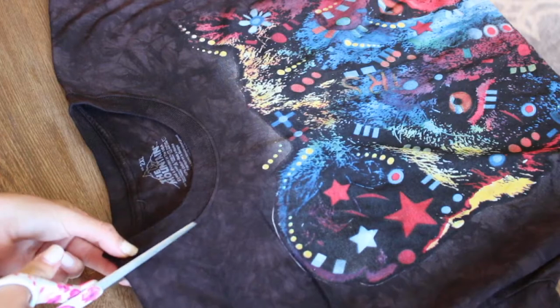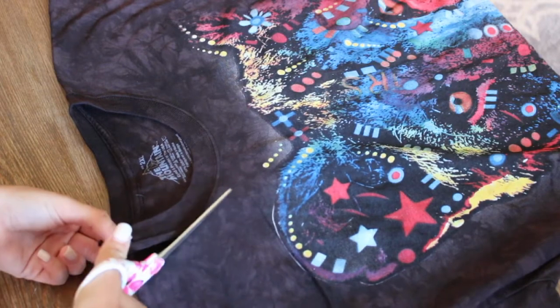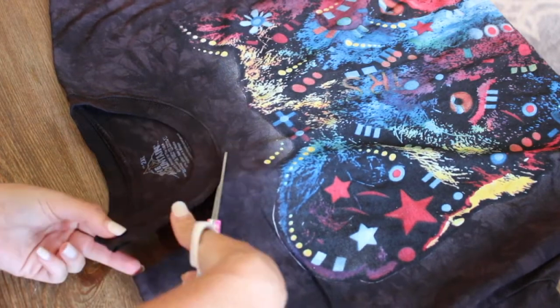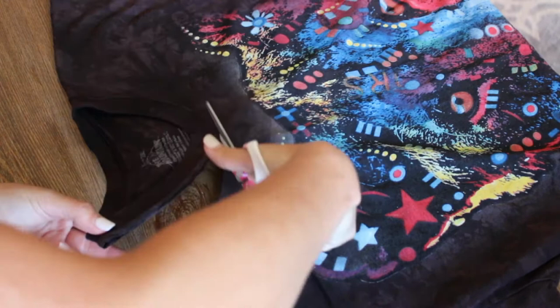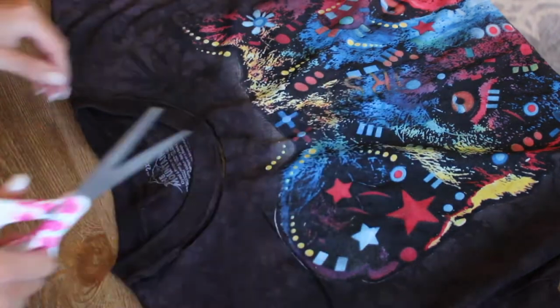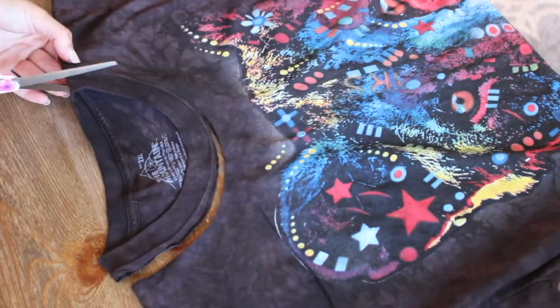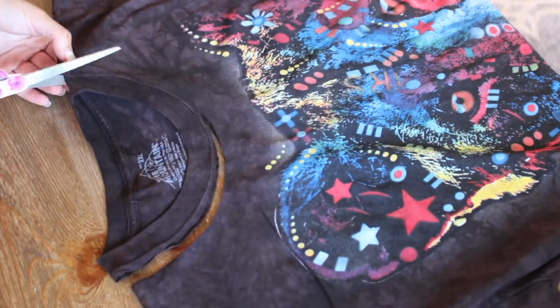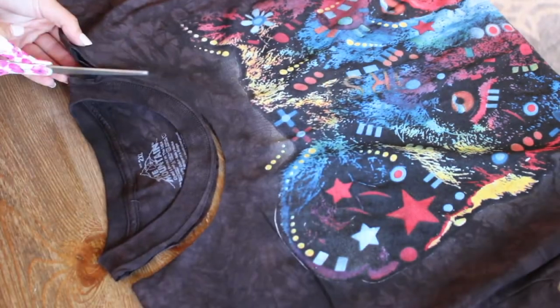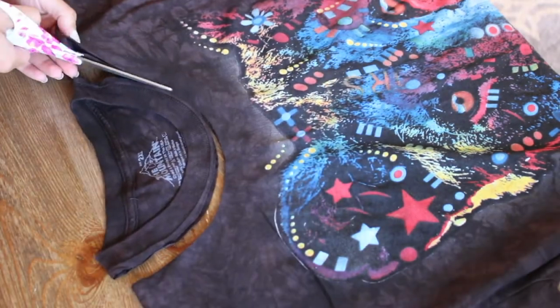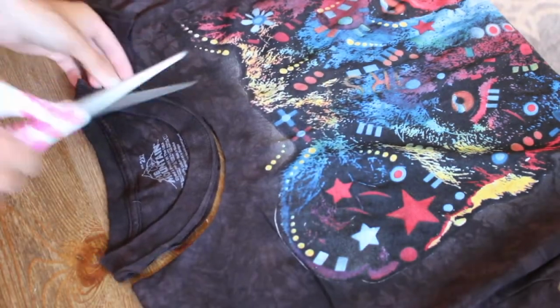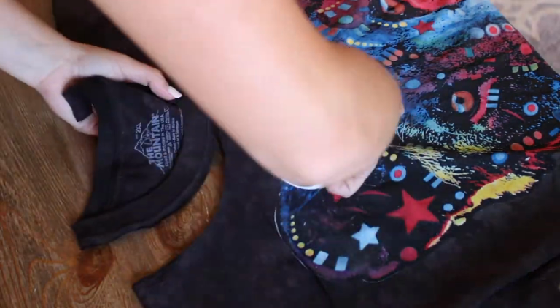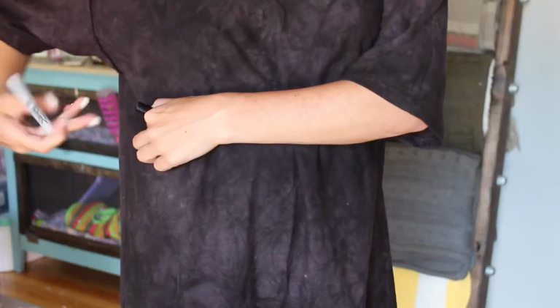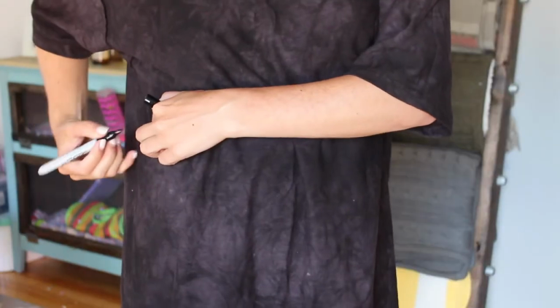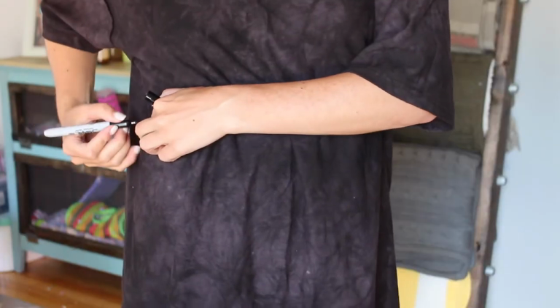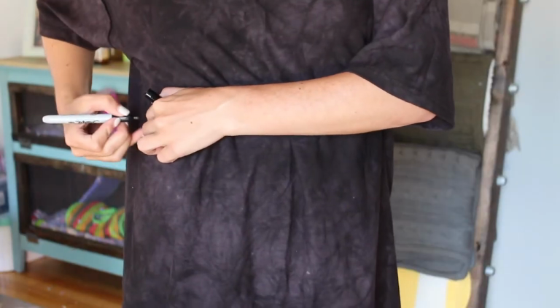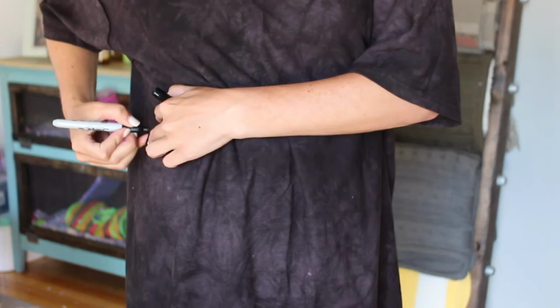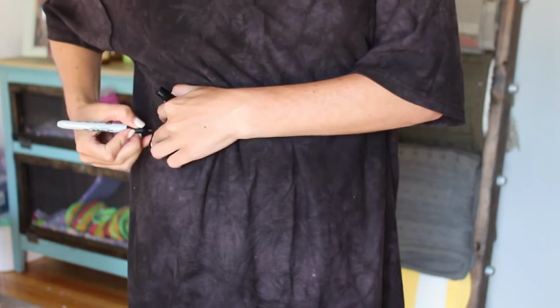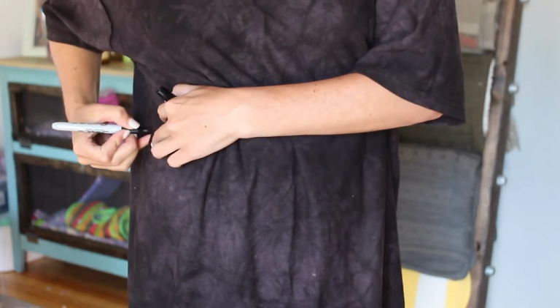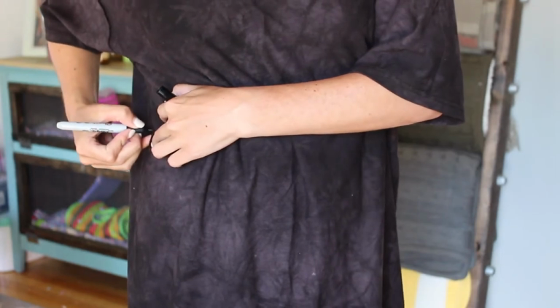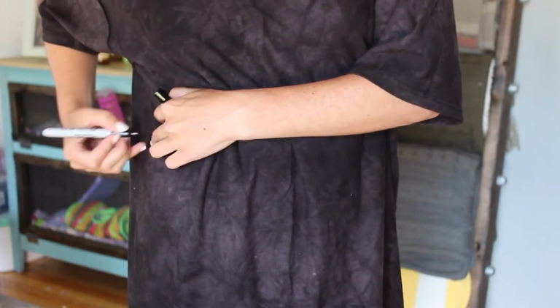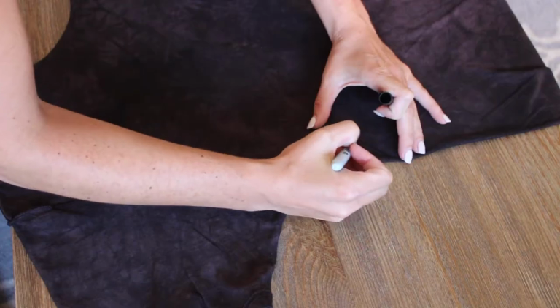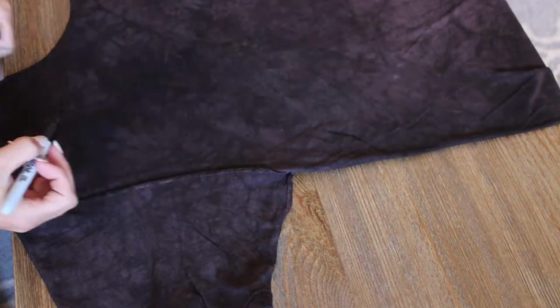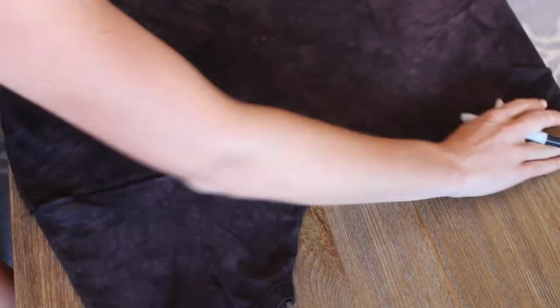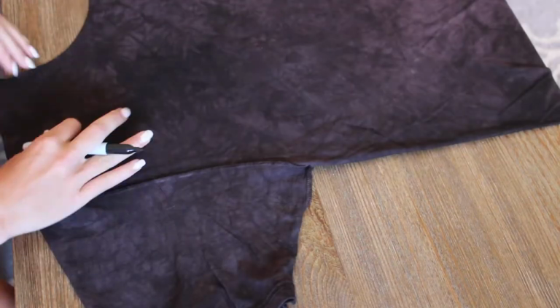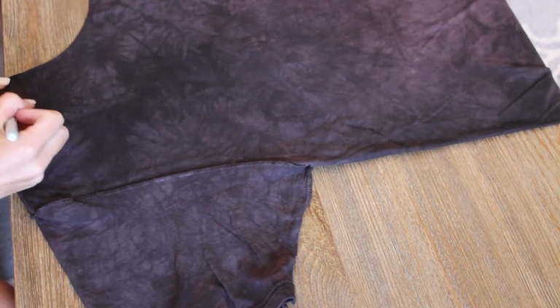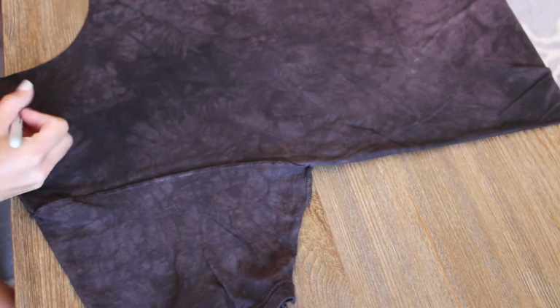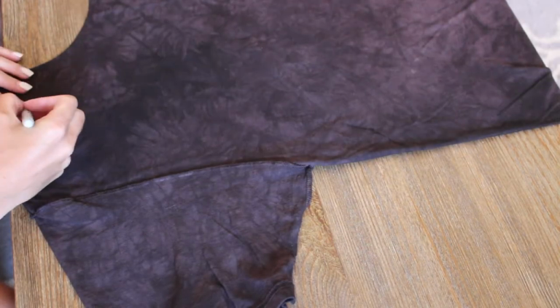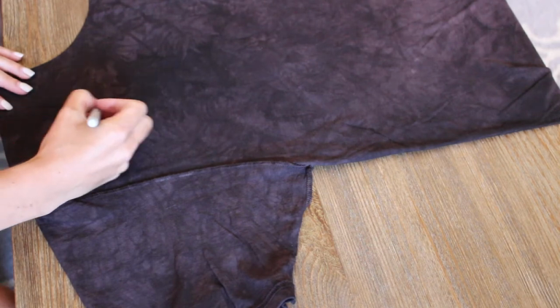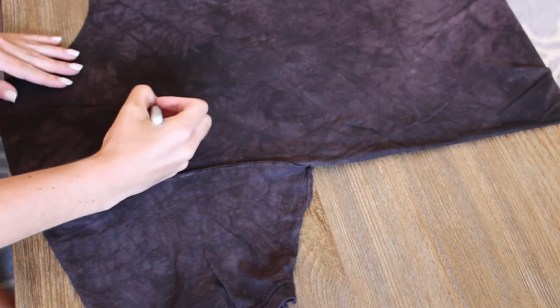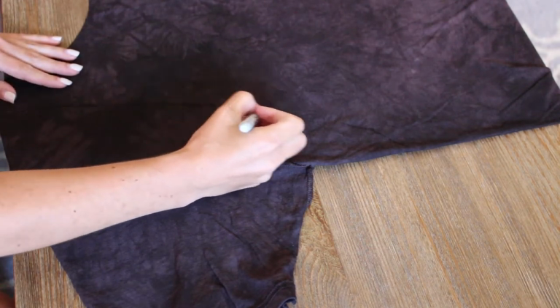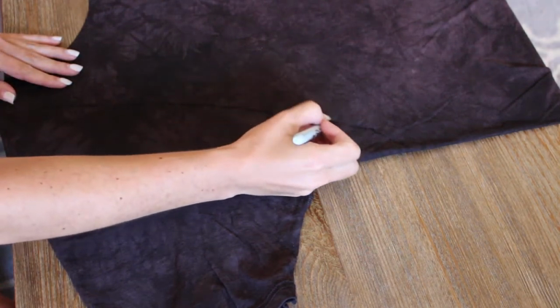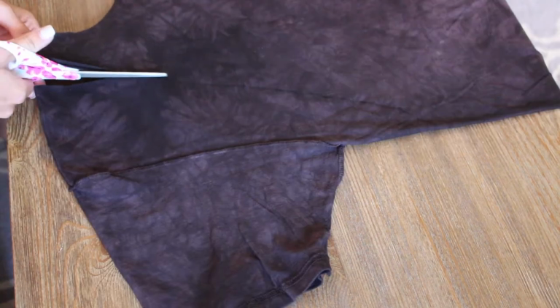First, cut the neck out of the shirt. Then figure out how low you'd like the arm holes to go and mark it. After that, draw a line from the shoulder down to that mark. Cut it out.